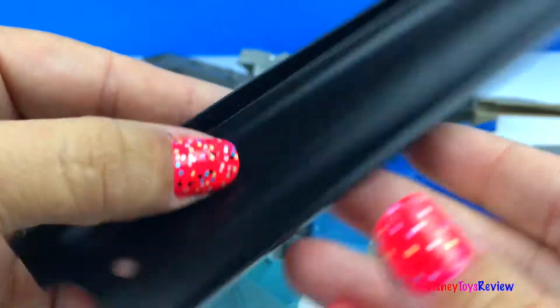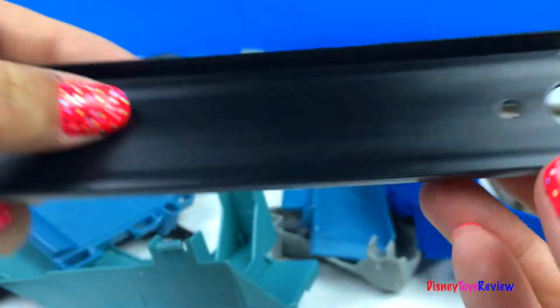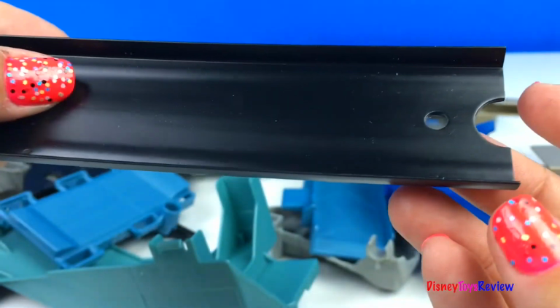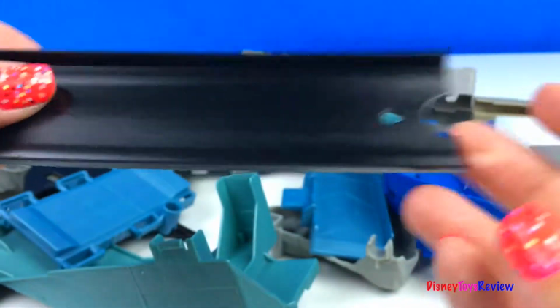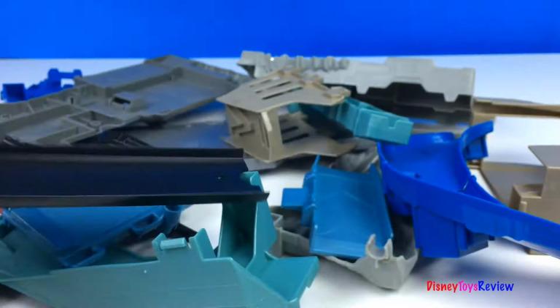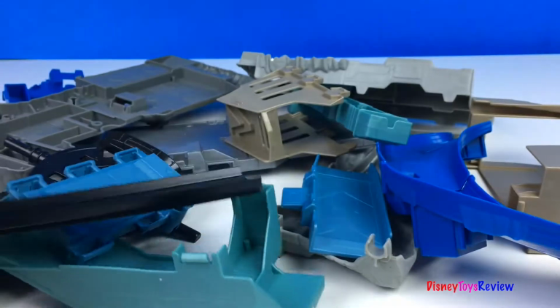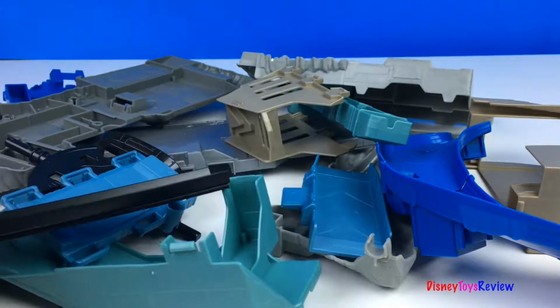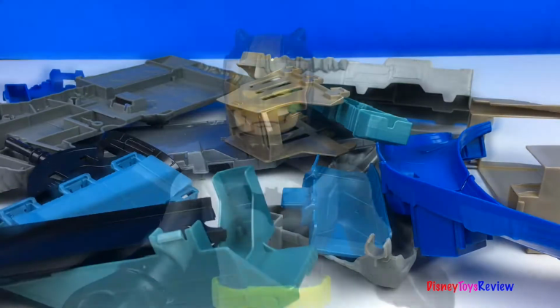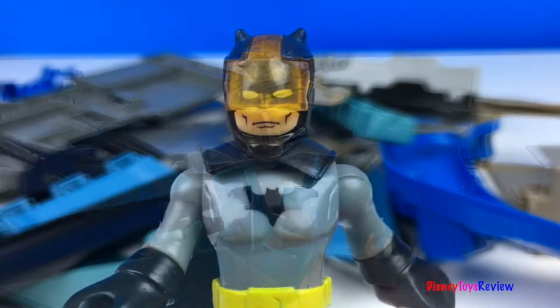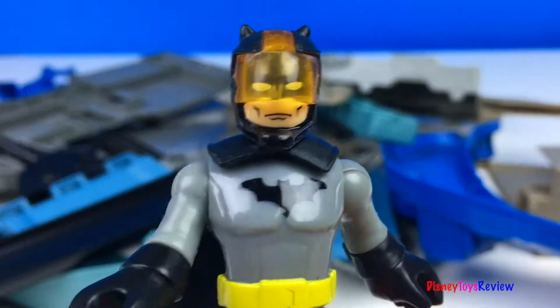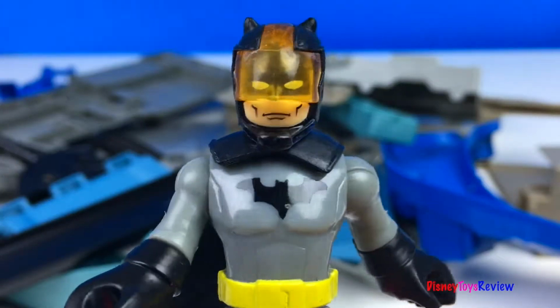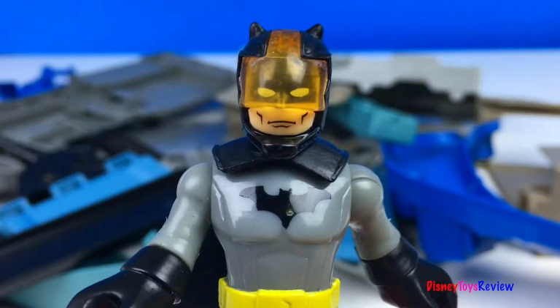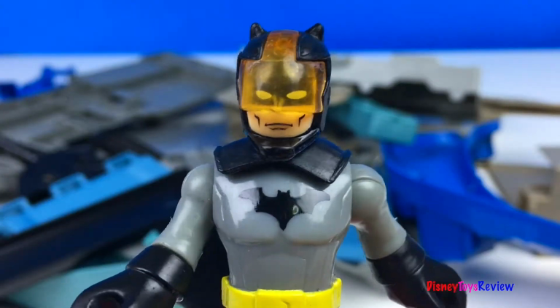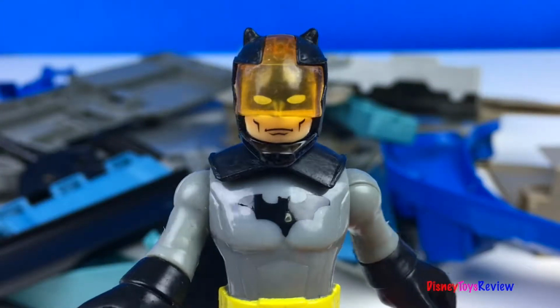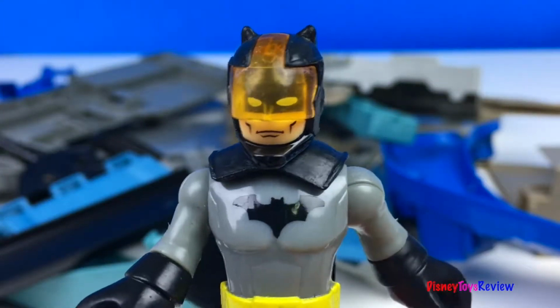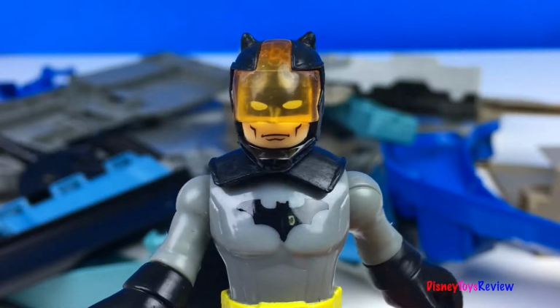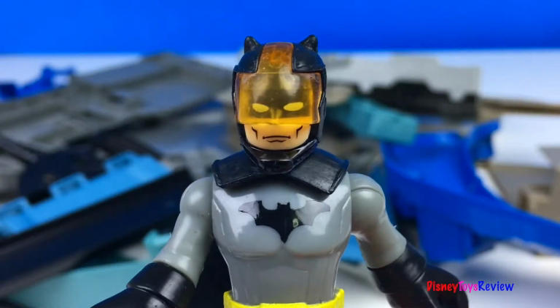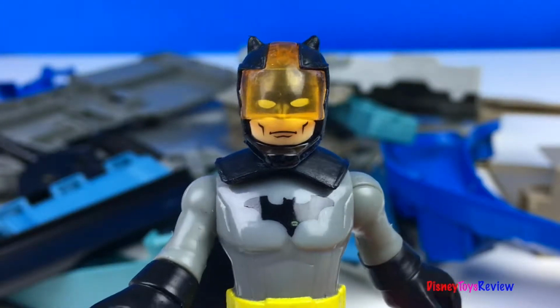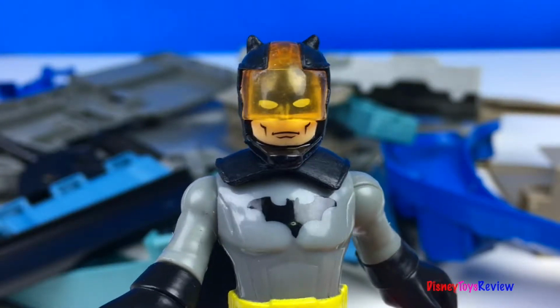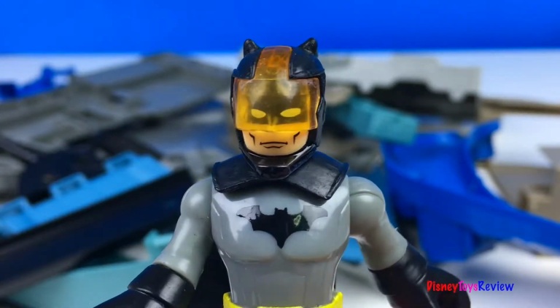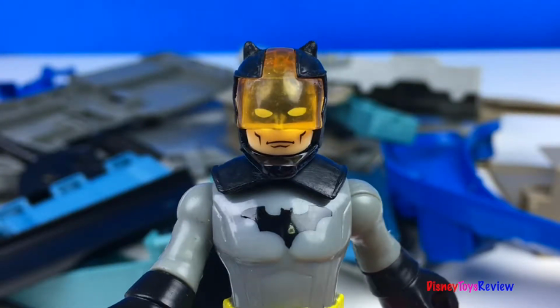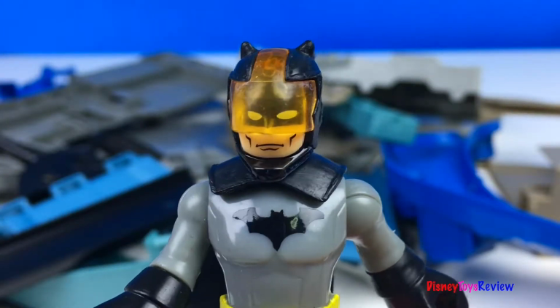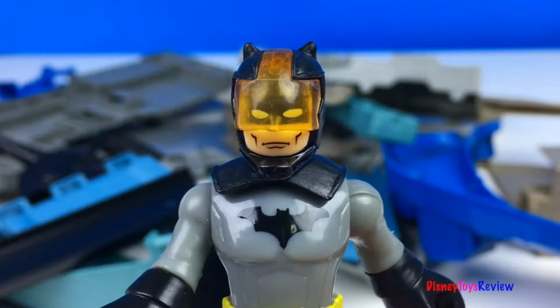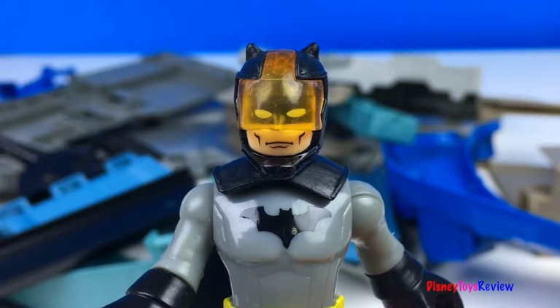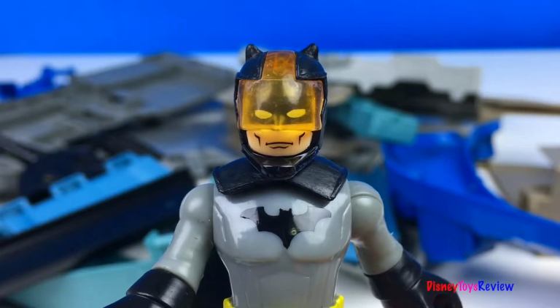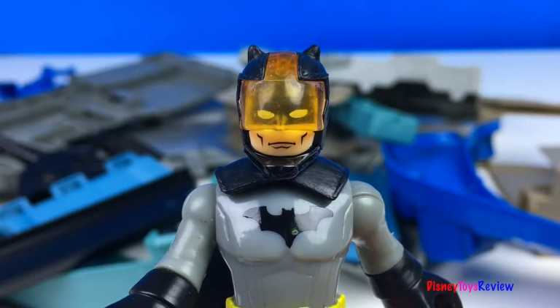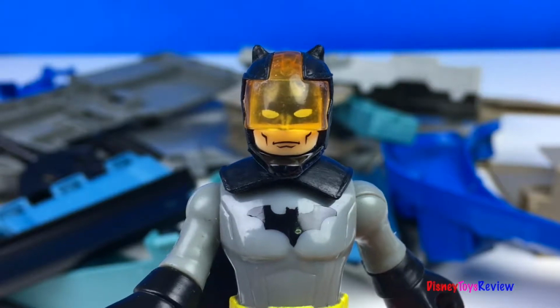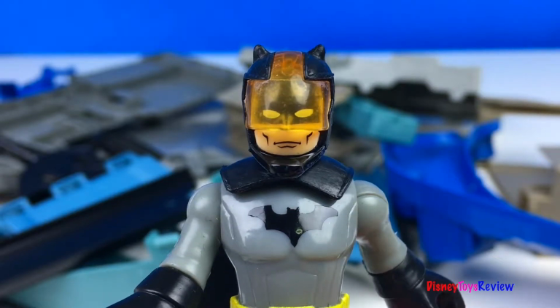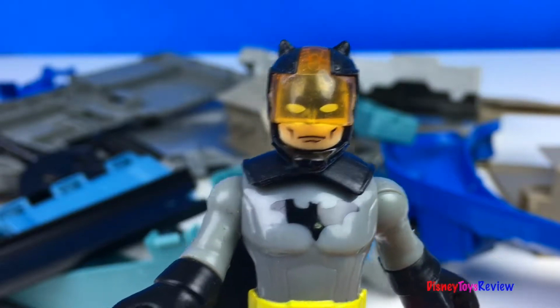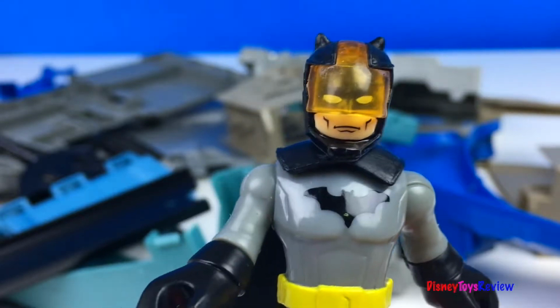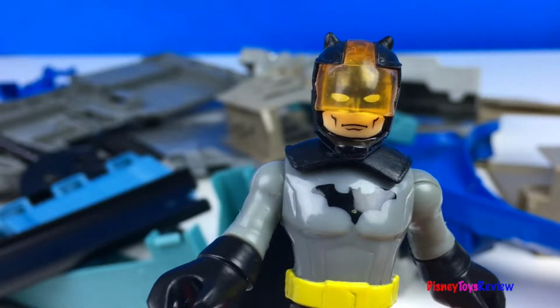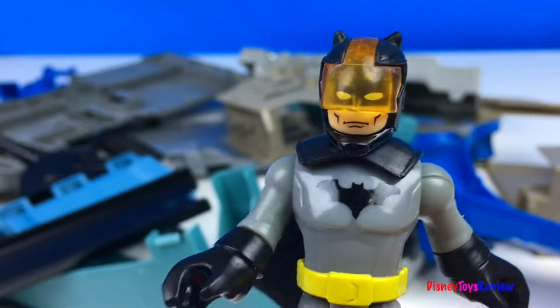Let's put together this set! Do you need my help to put together the set? Sure, Batman! Help us out! Okay, watch and be amazed!